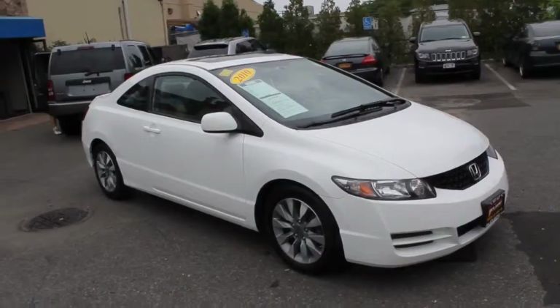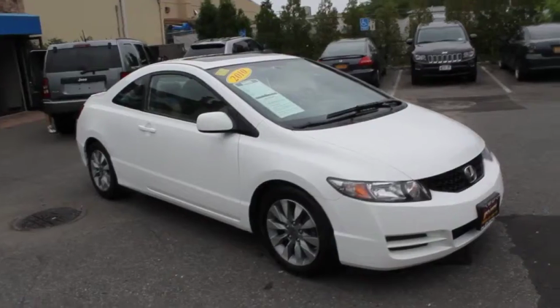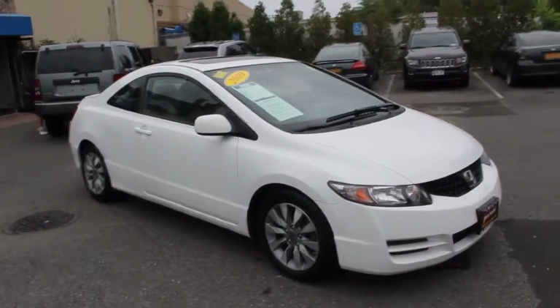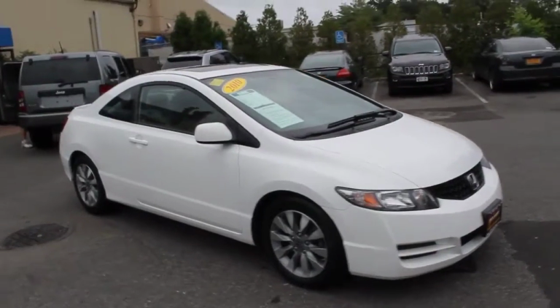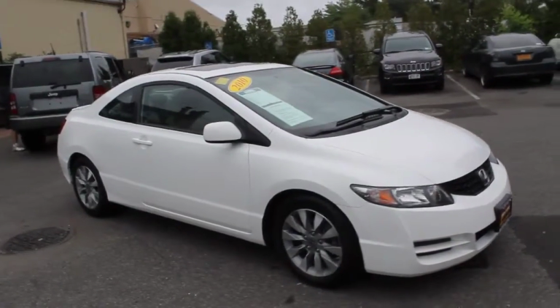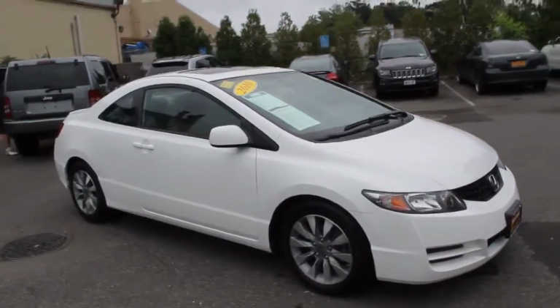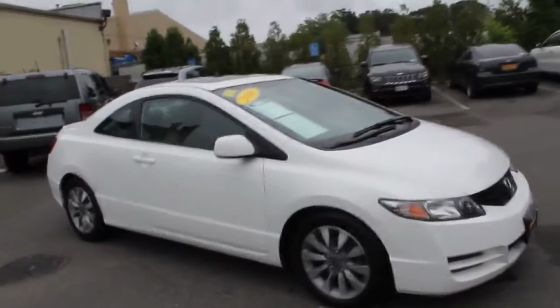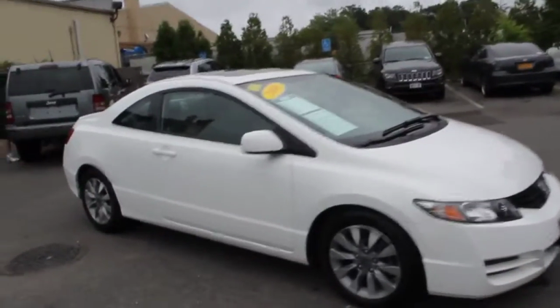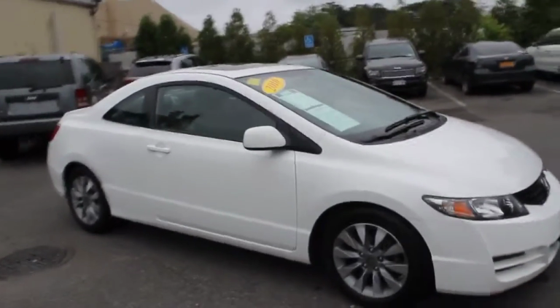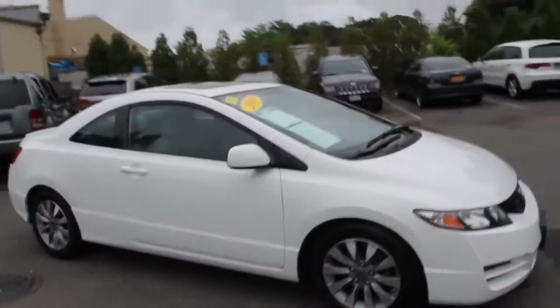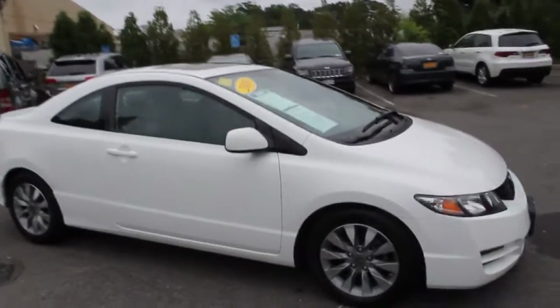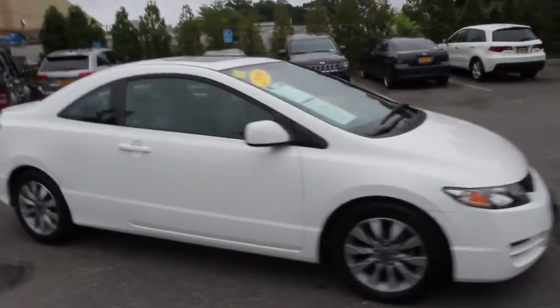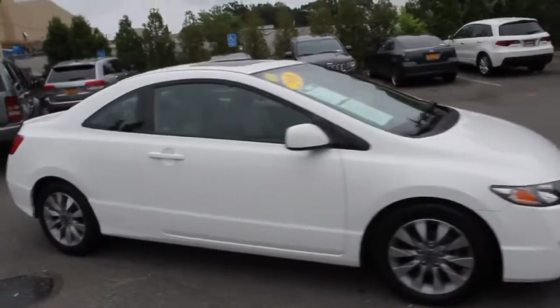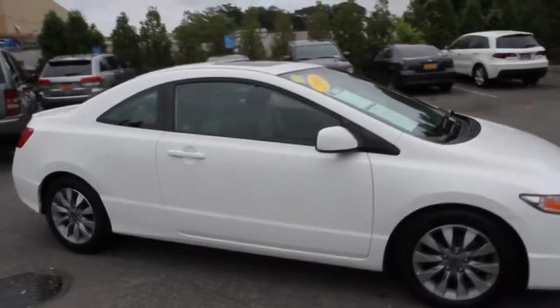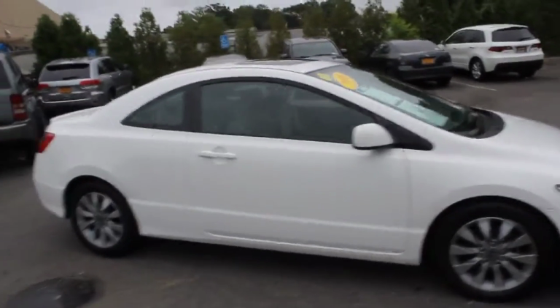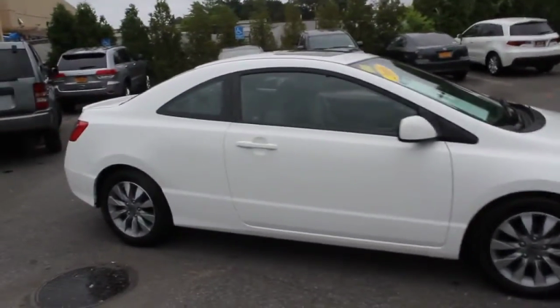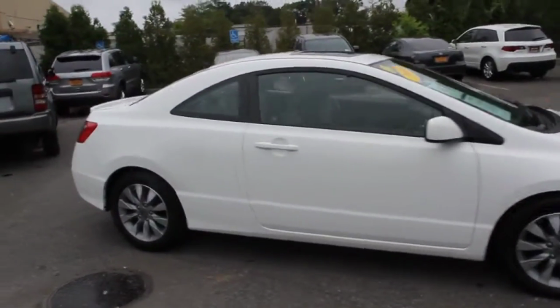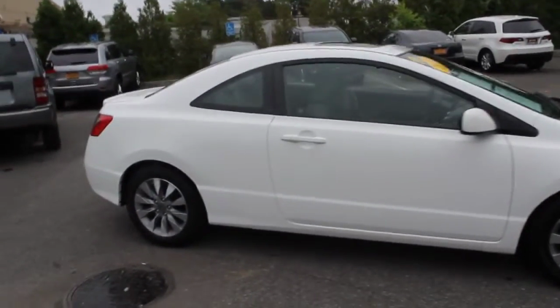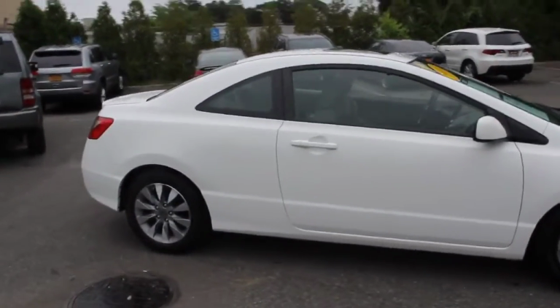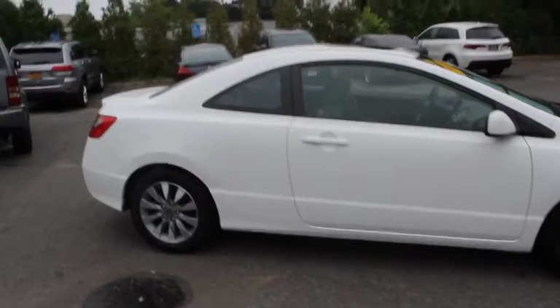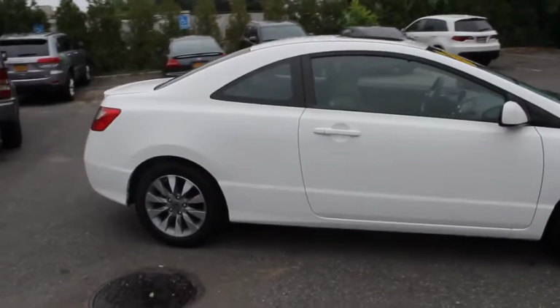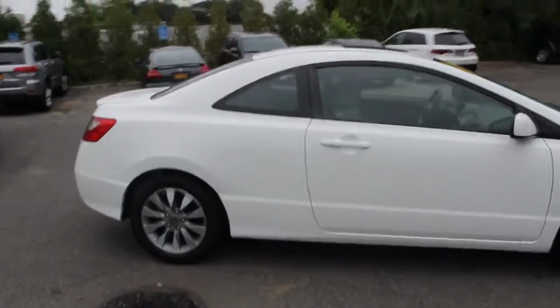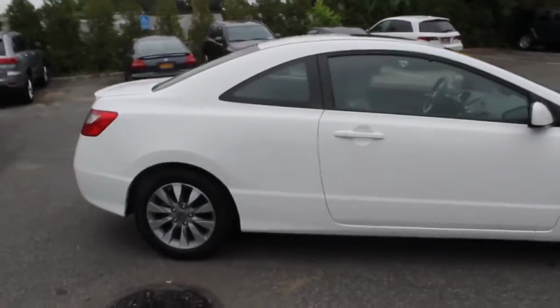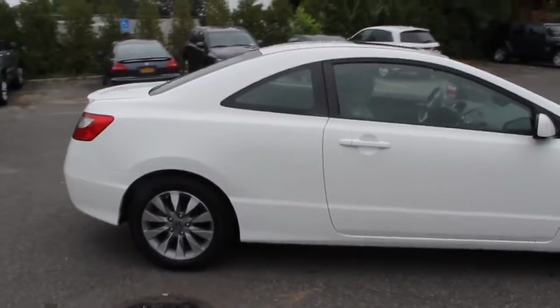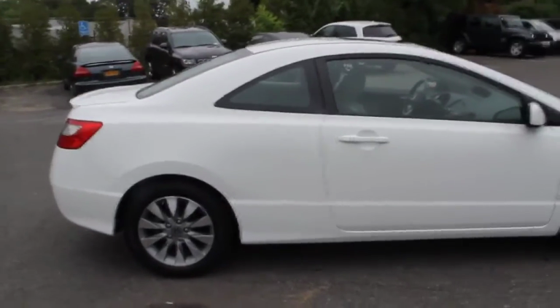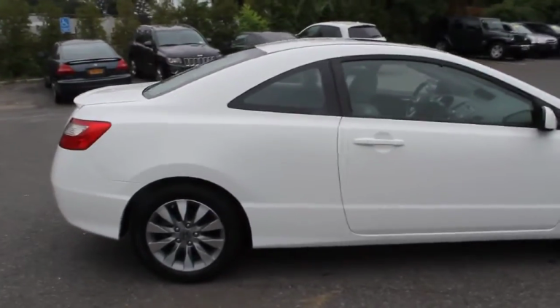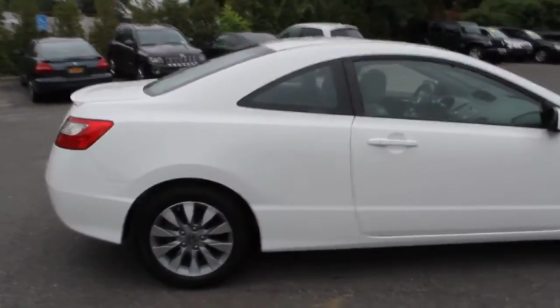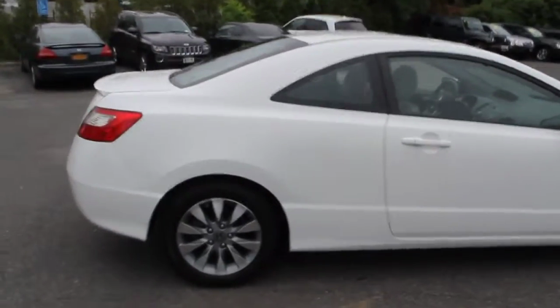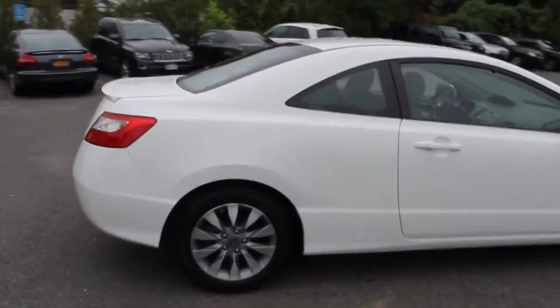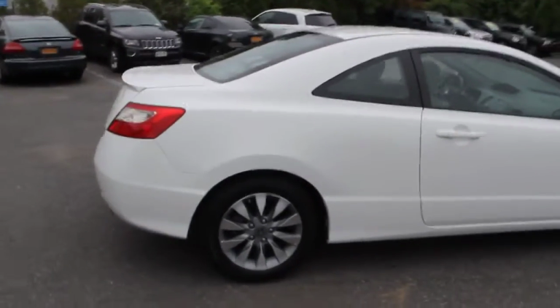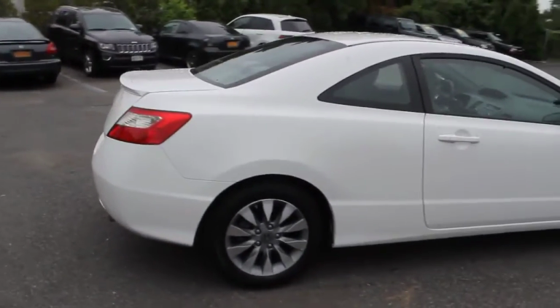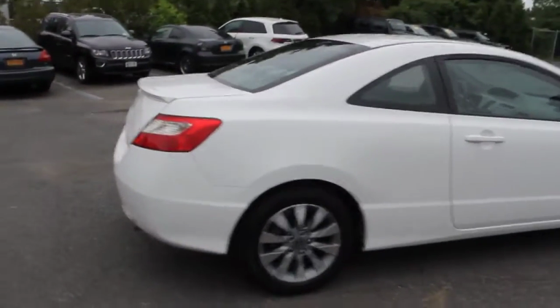The 2010 Honda Civic — practical, awesome gas mileage, incredibly reliable, and priced below $15,000.